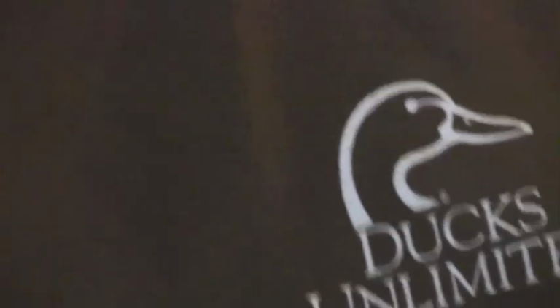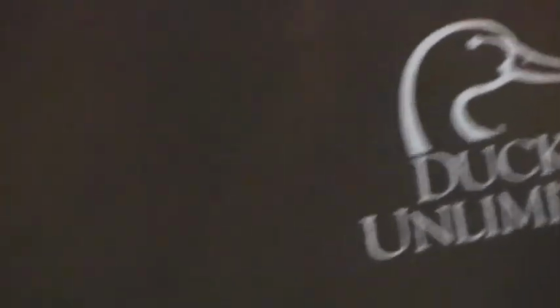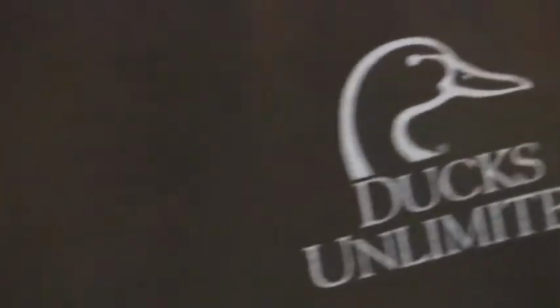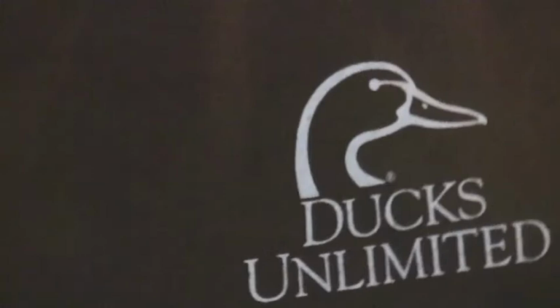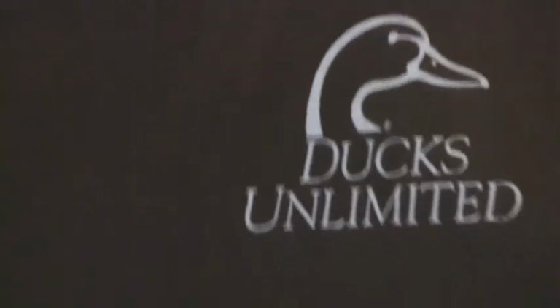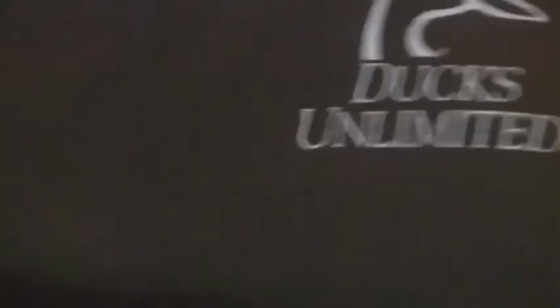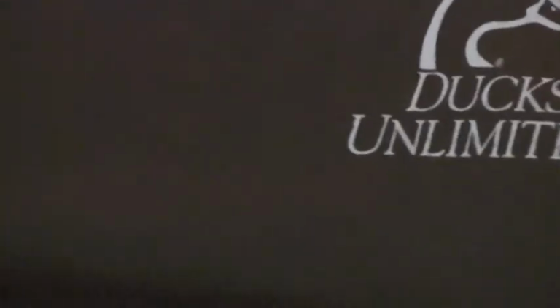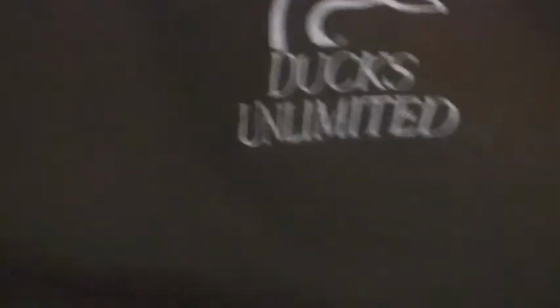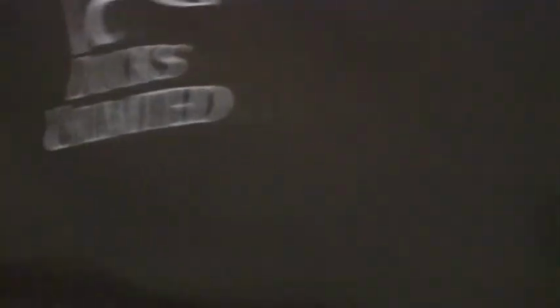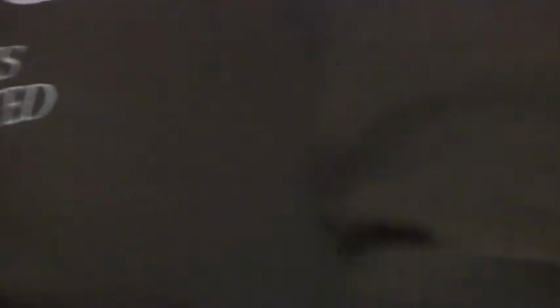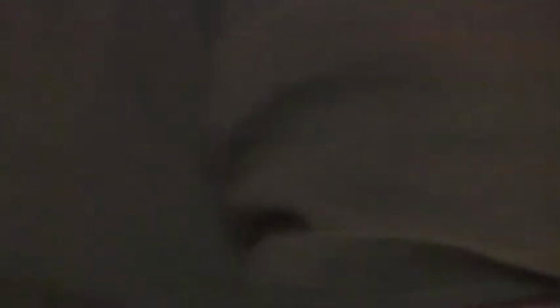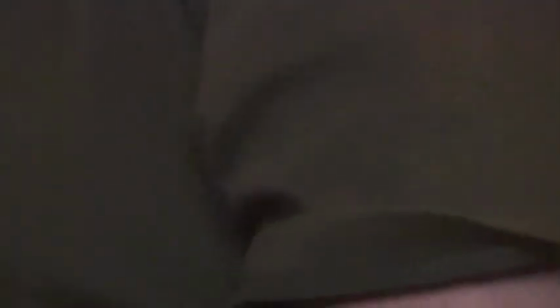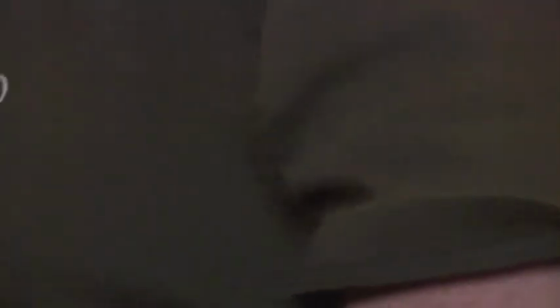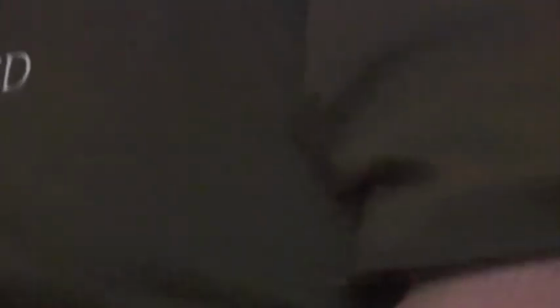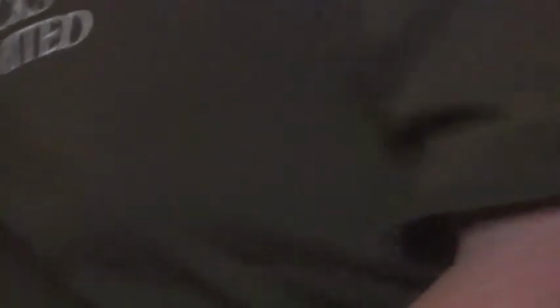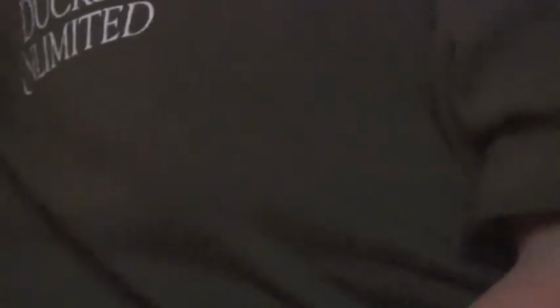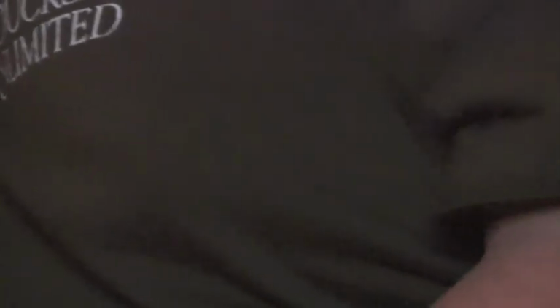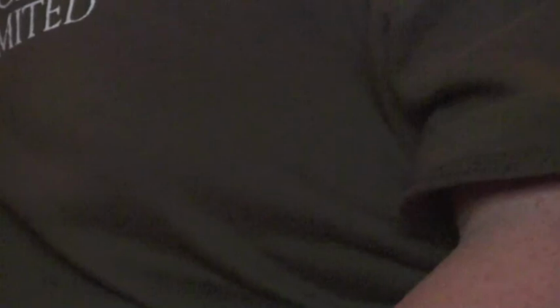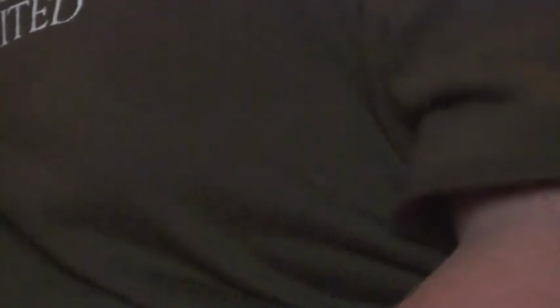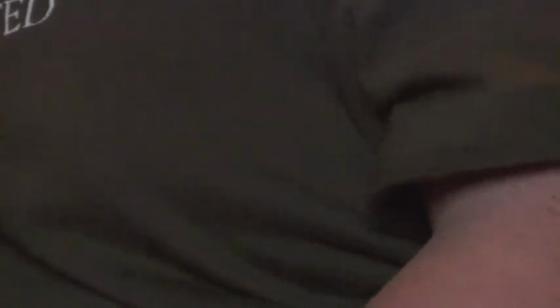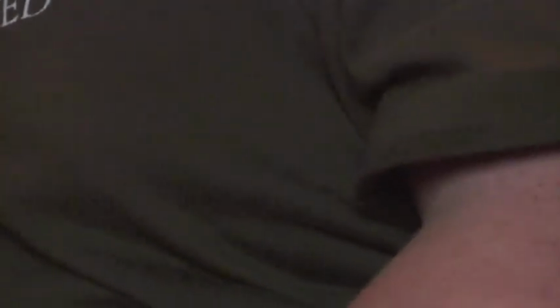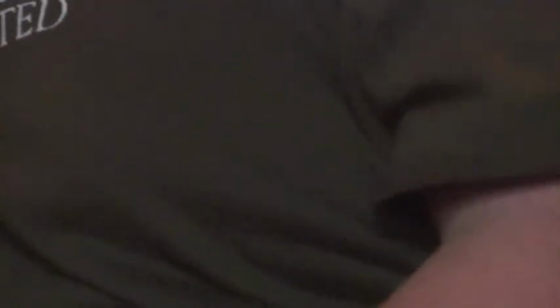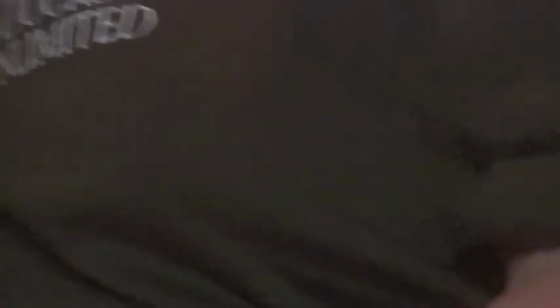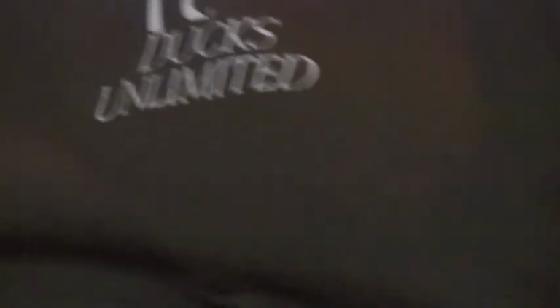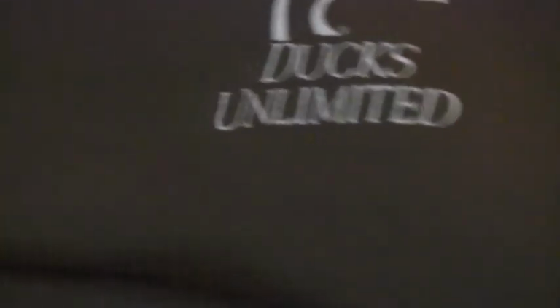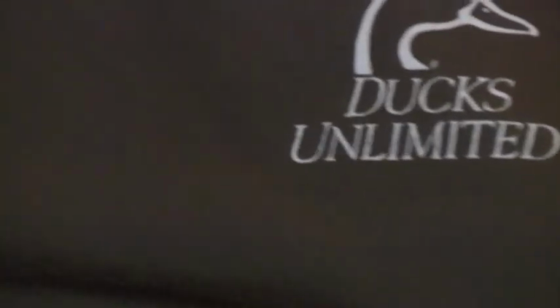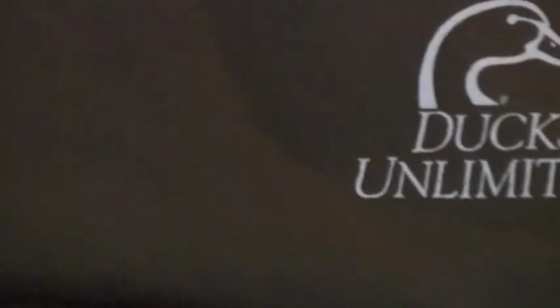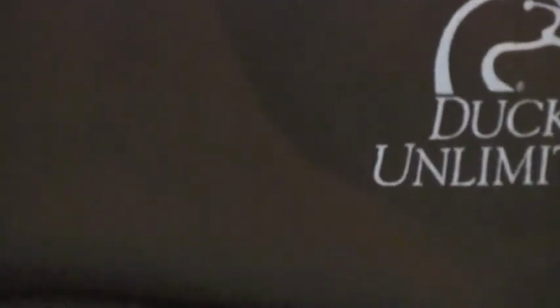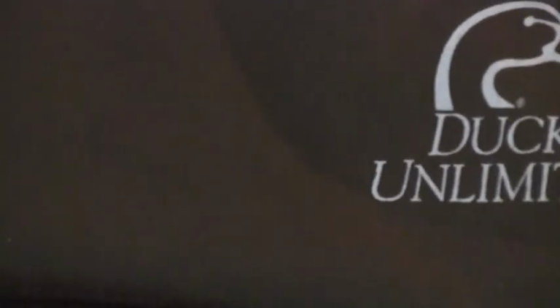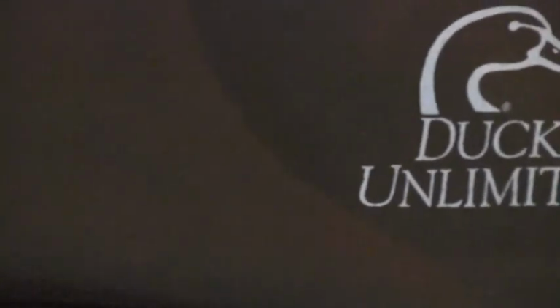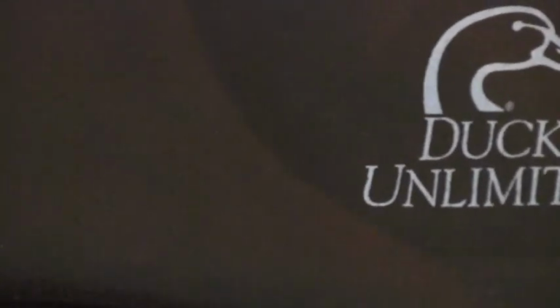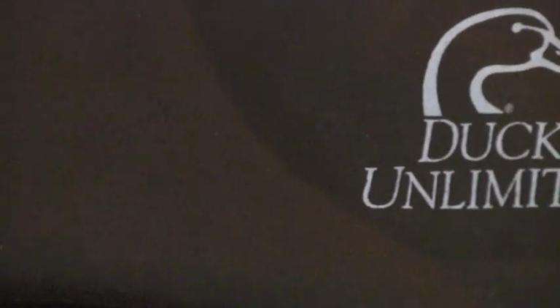The baits featured in this were all from Tackle Warehouse. They were the Bandit Footloose, Revenge Spinnerbaits, Bandit 300 series, and Bandit 700 series. Those are all of them. Thanks for watching.